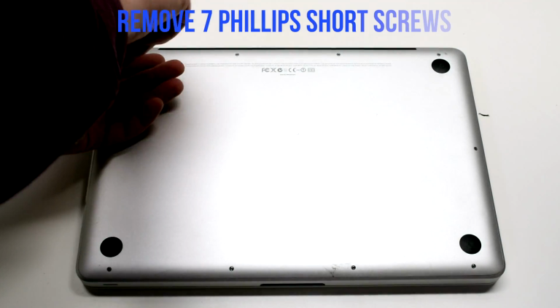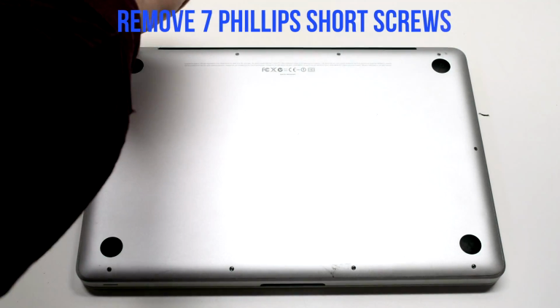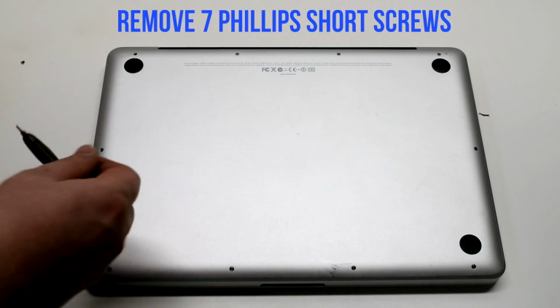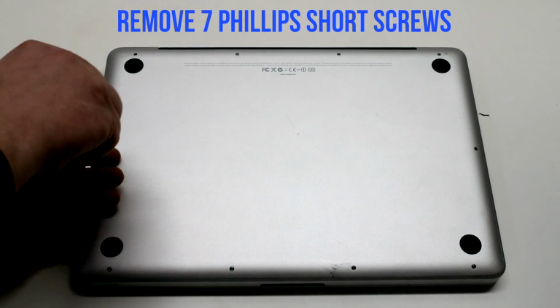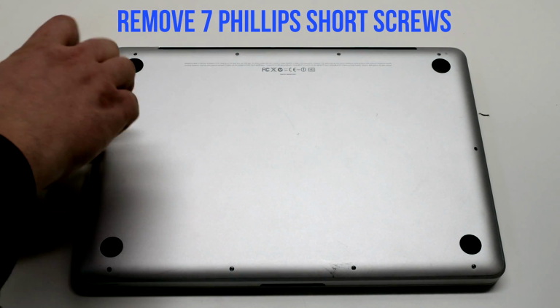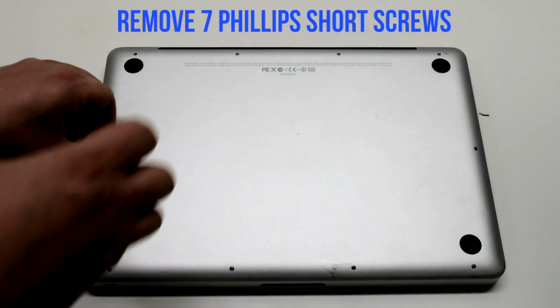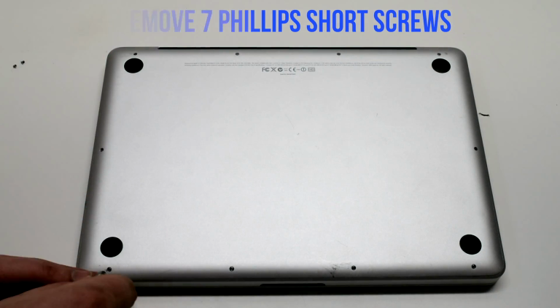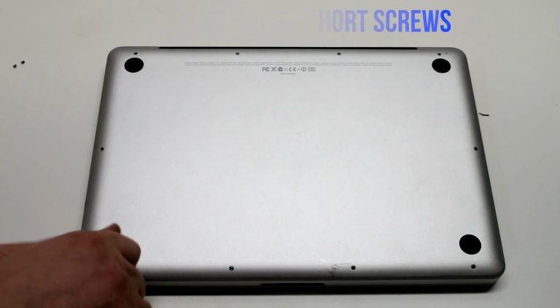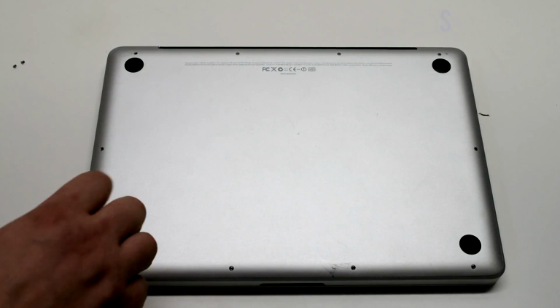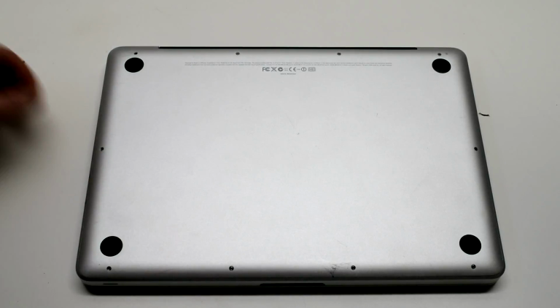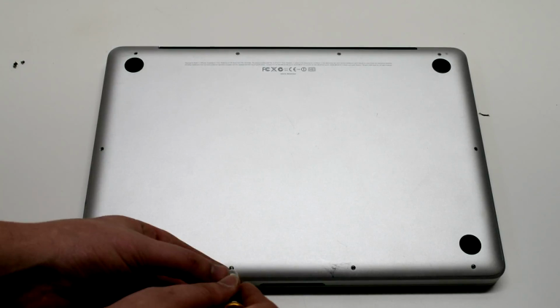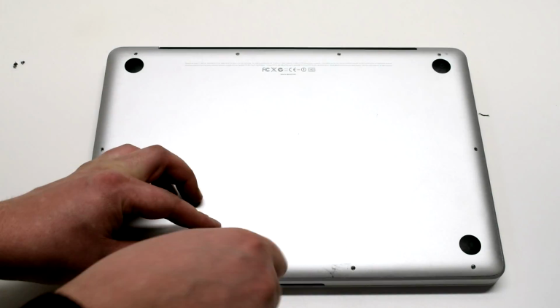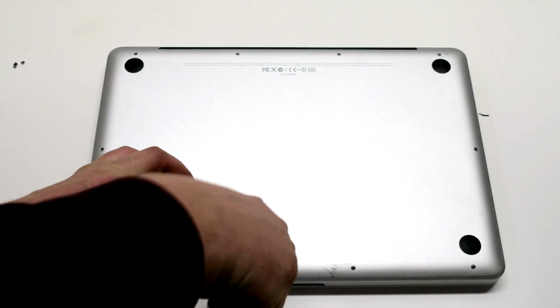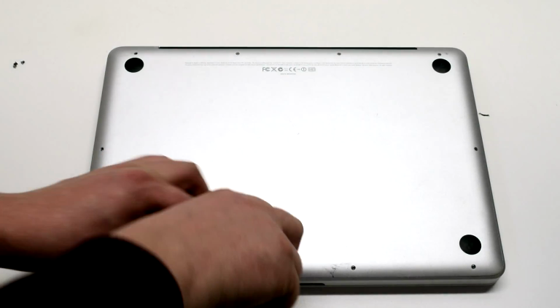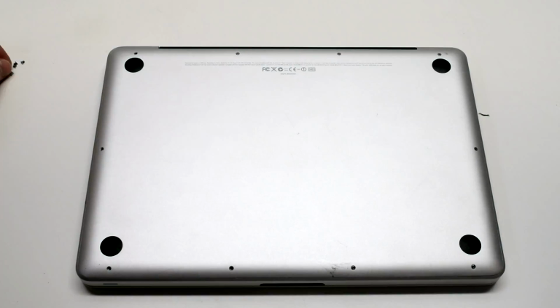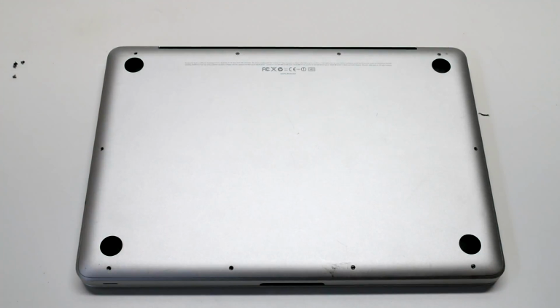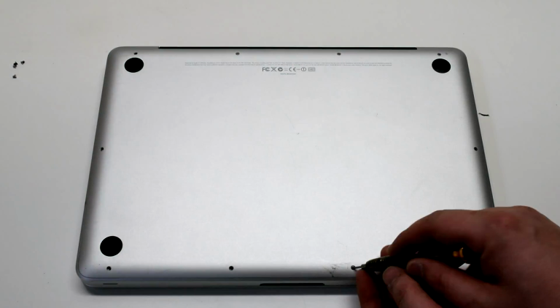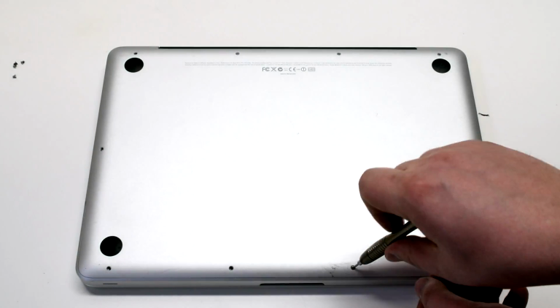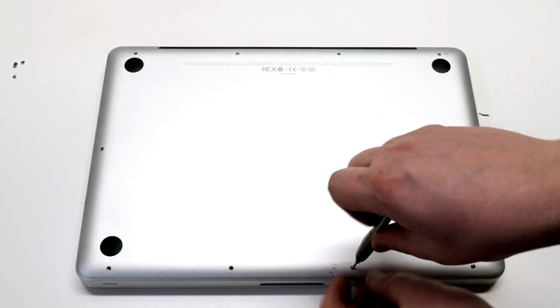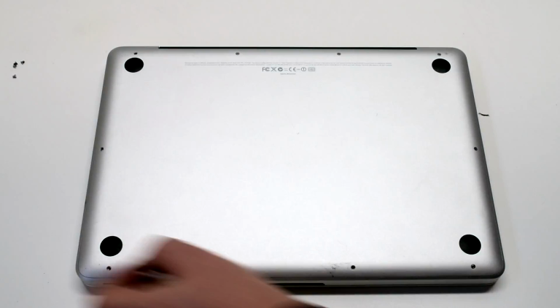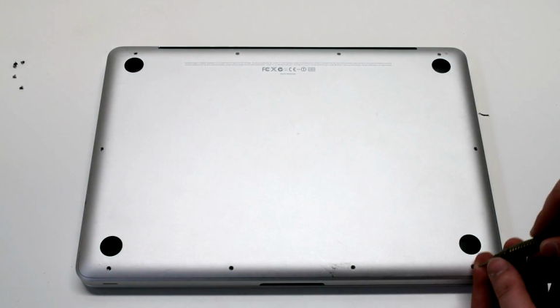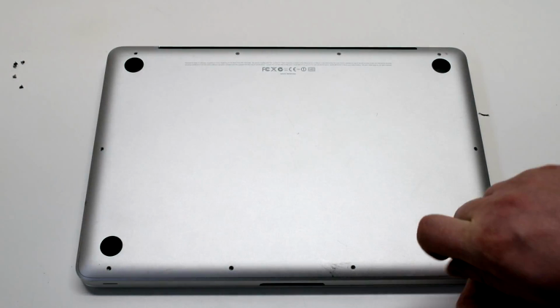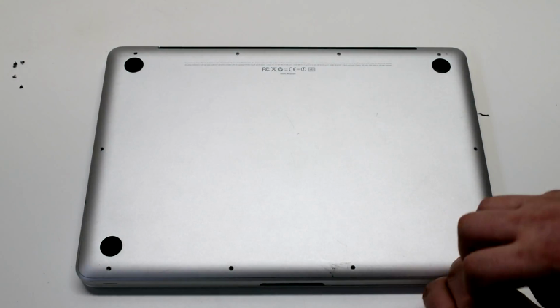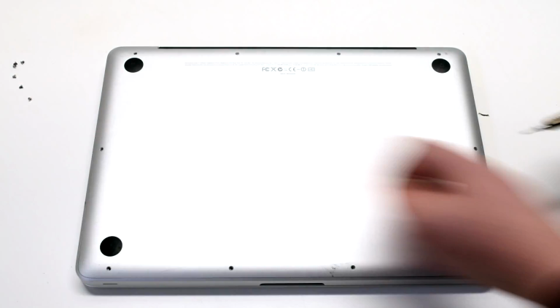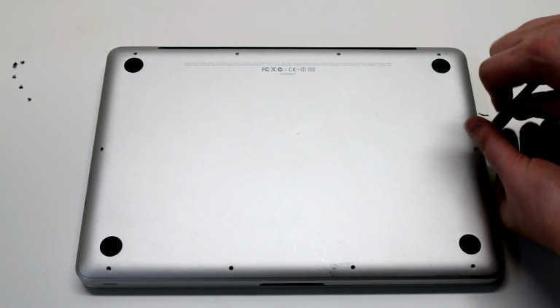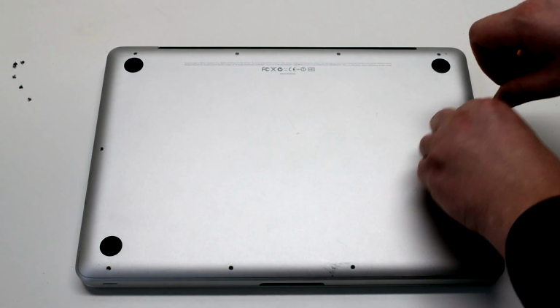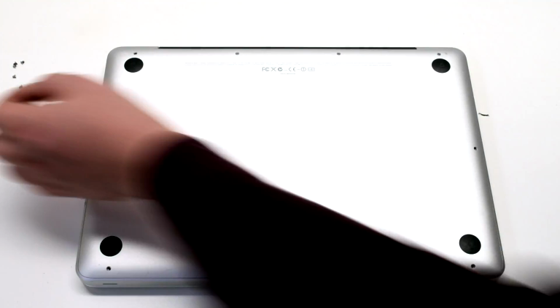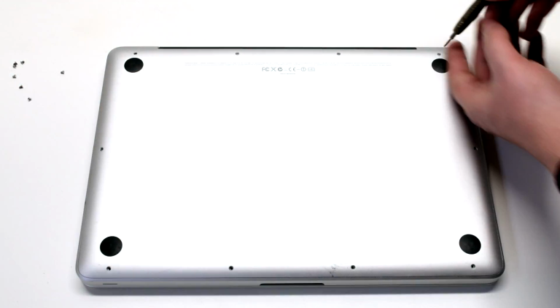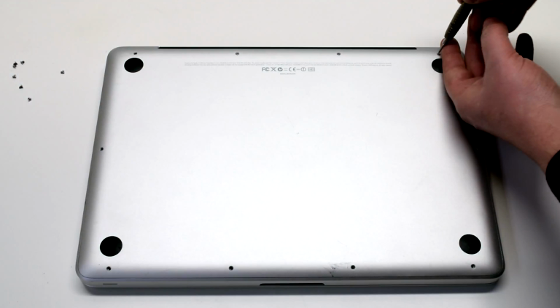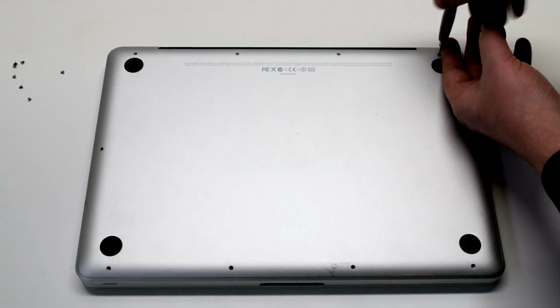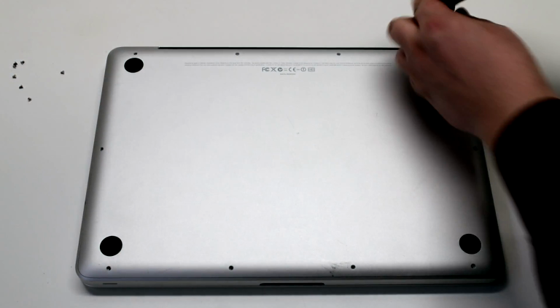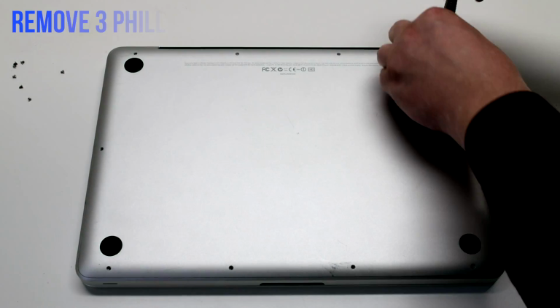Remove the seven short Phillips head screws starting in the top left and going around the contour of the MacBook. Now the three long Phillips head screws.